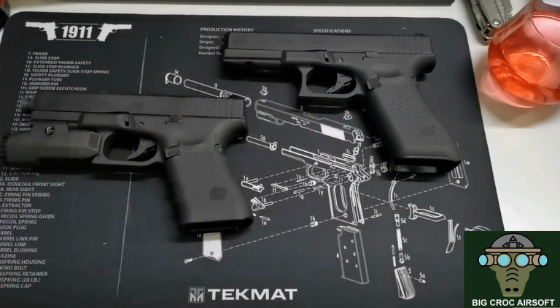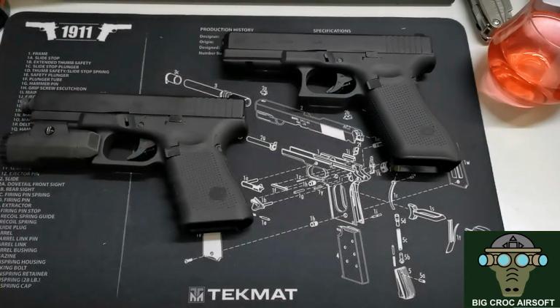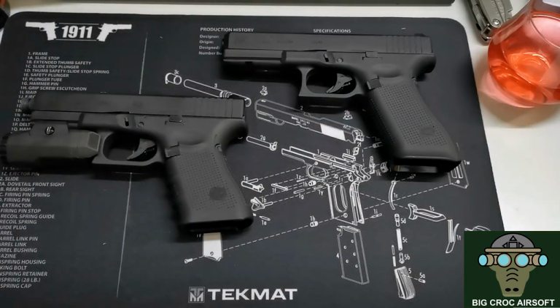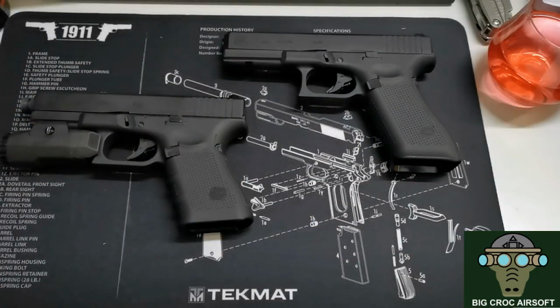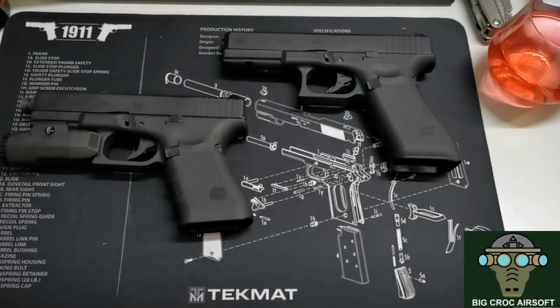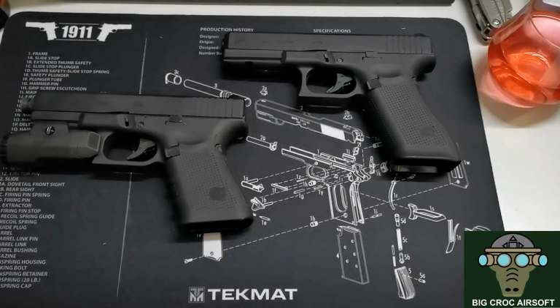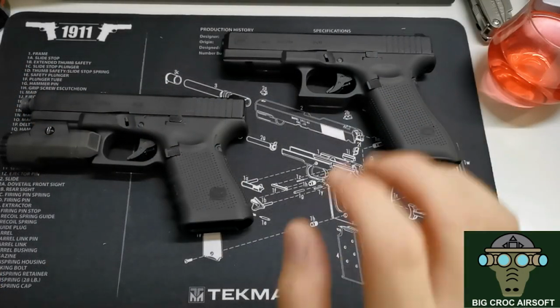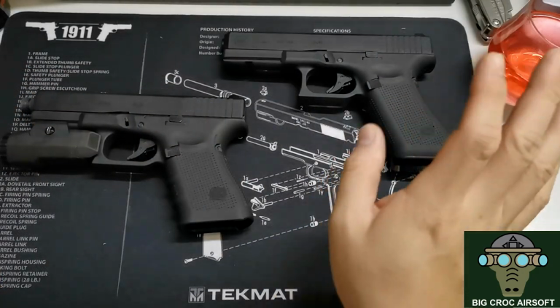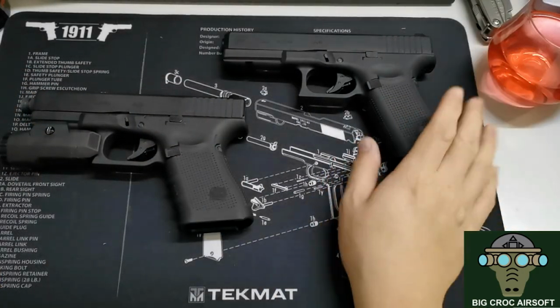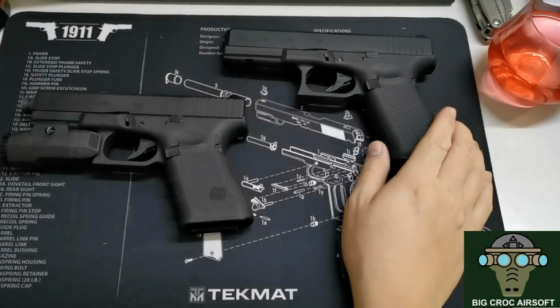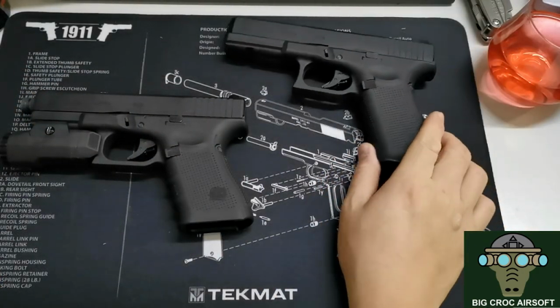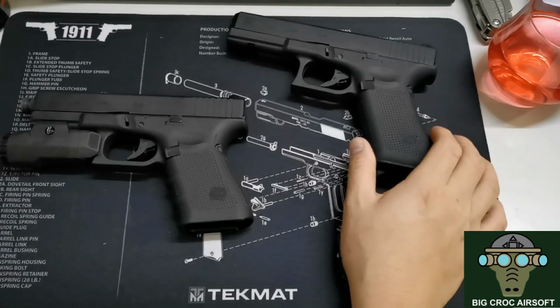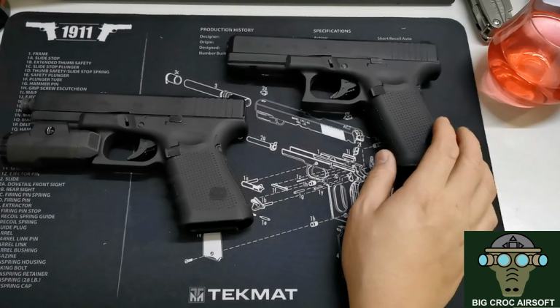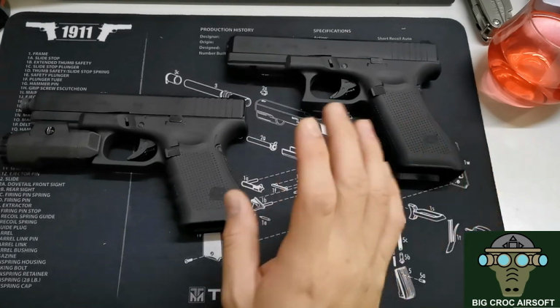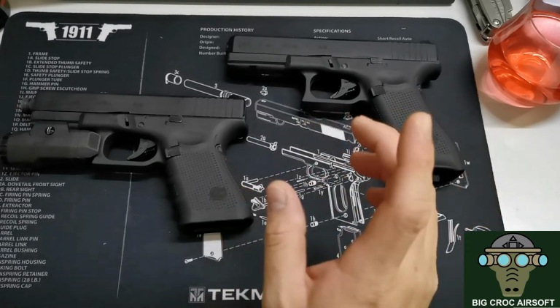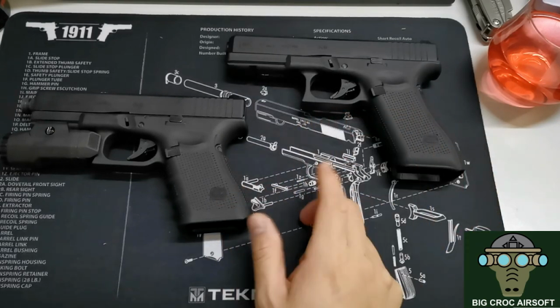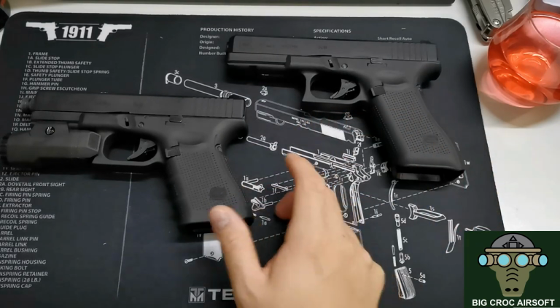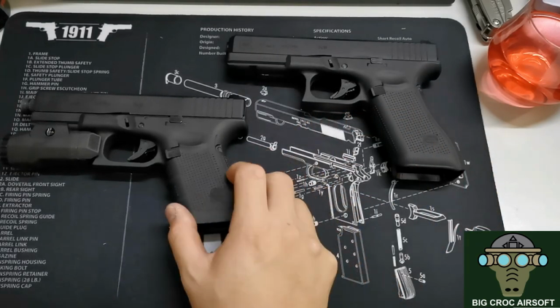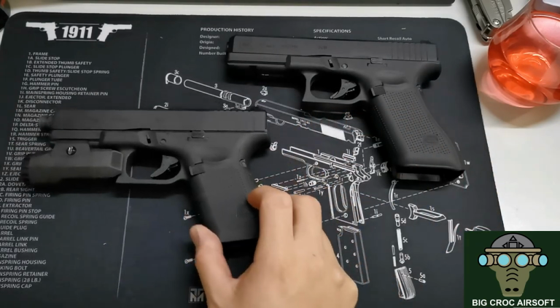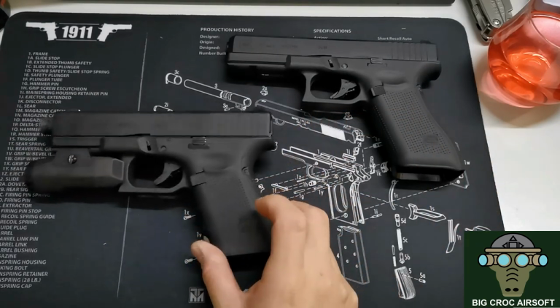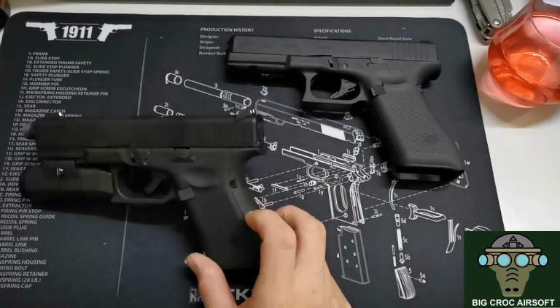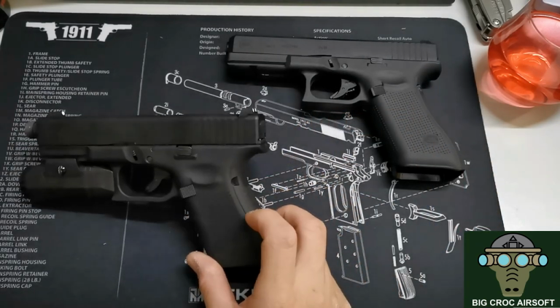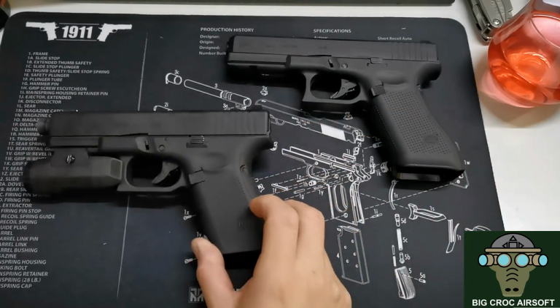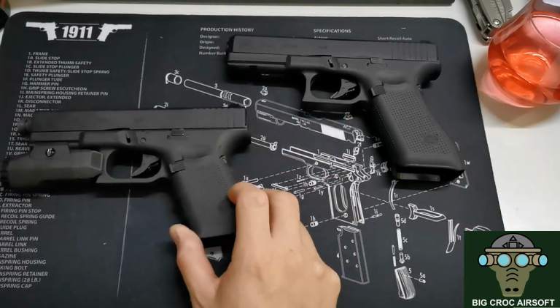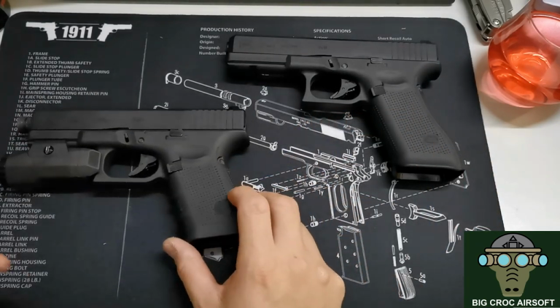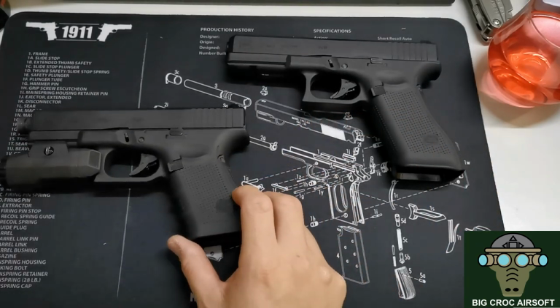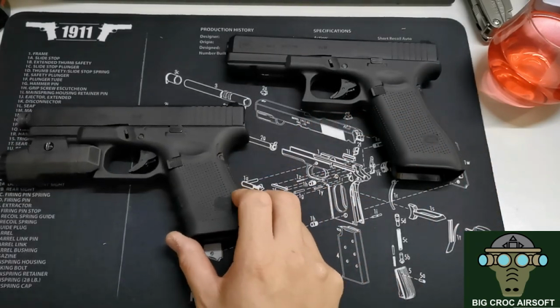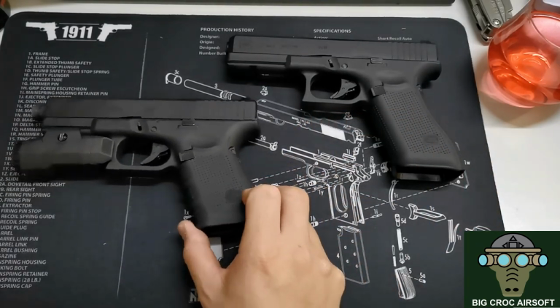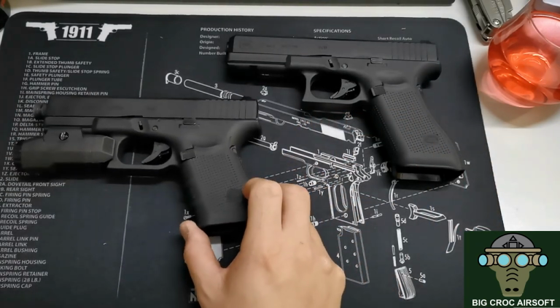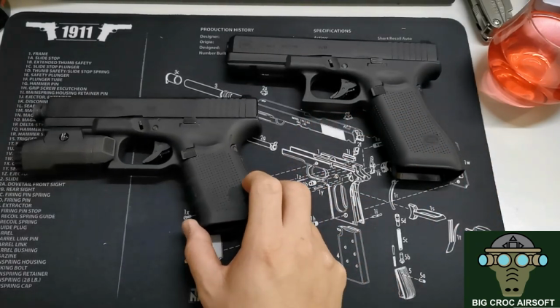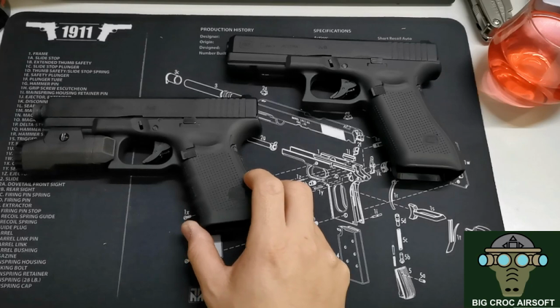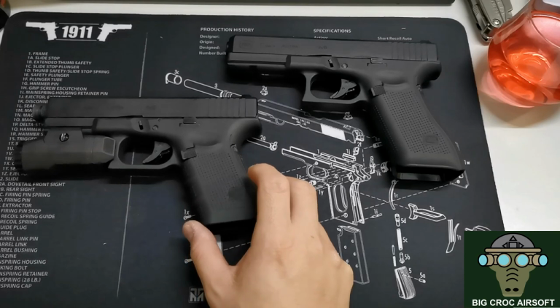Welcome to the Glock 19 Gen 5 review. Let's take a look at the Glock 19 Gen 5 today. What I have here is the Glock 19 Gen 4 with a bit of upgrades, which I'll talk about later.